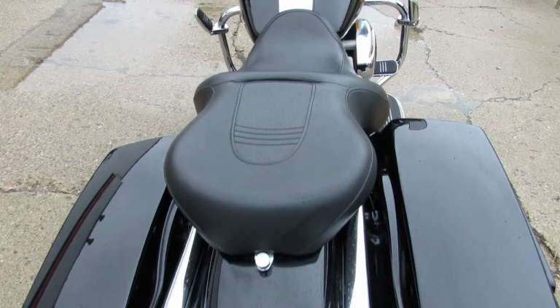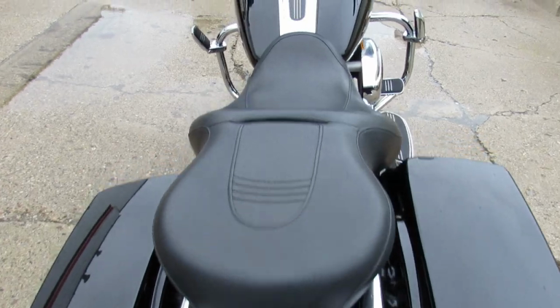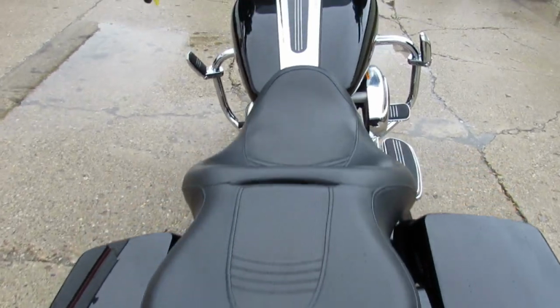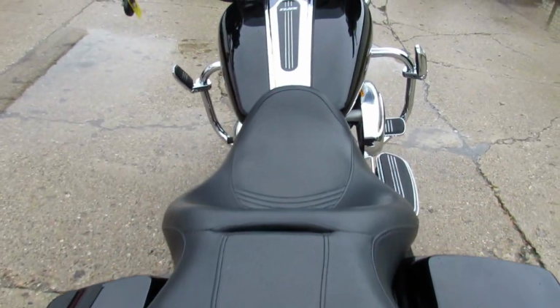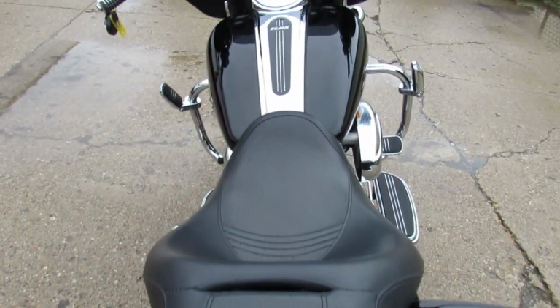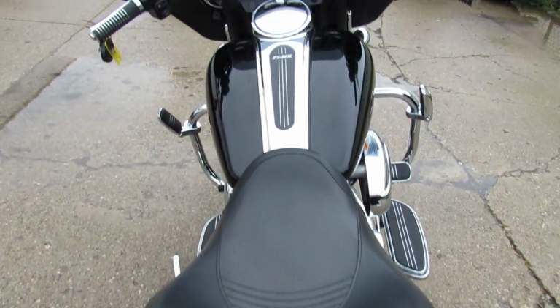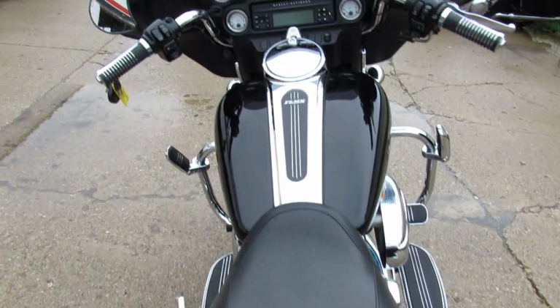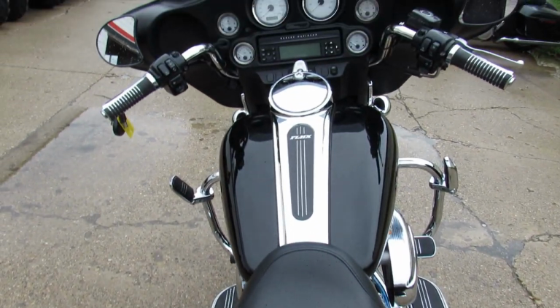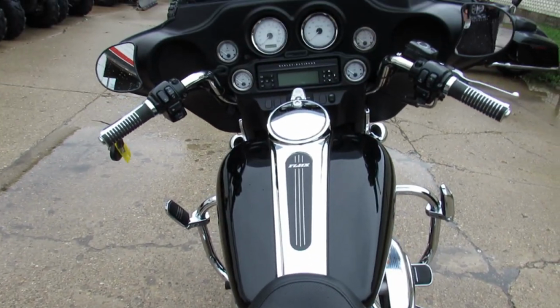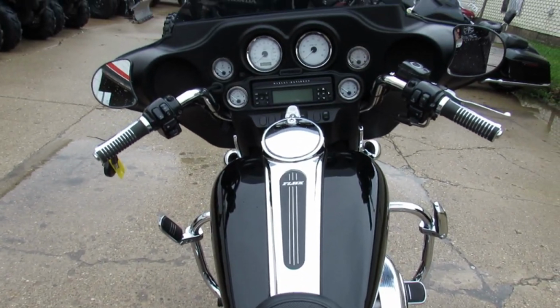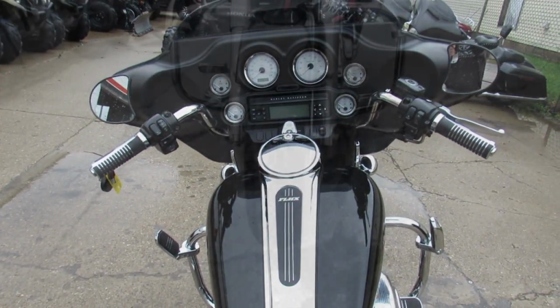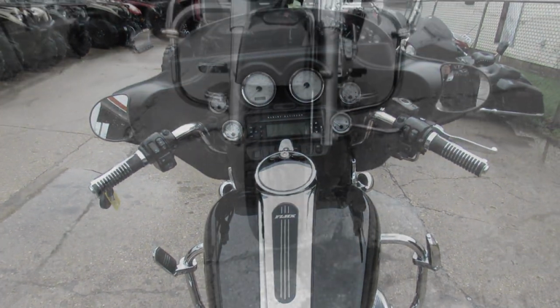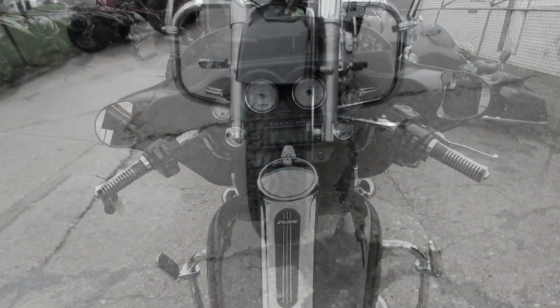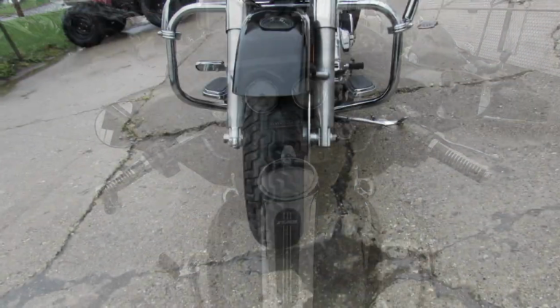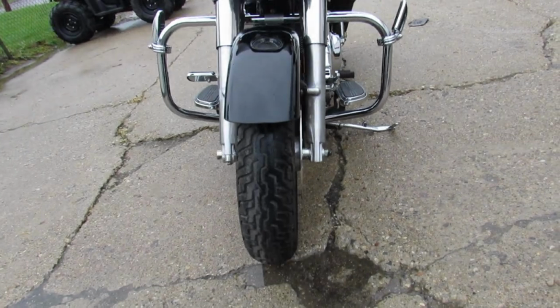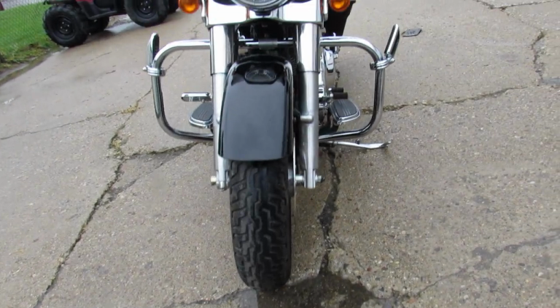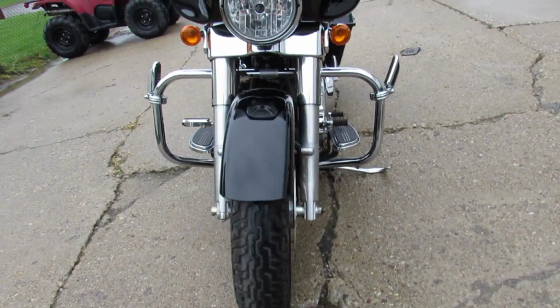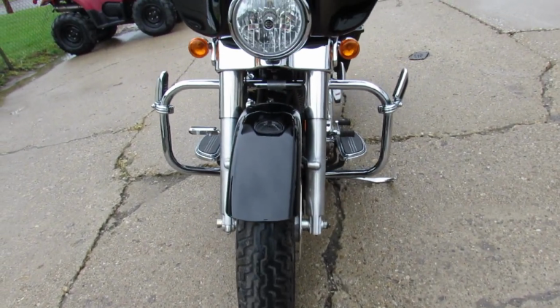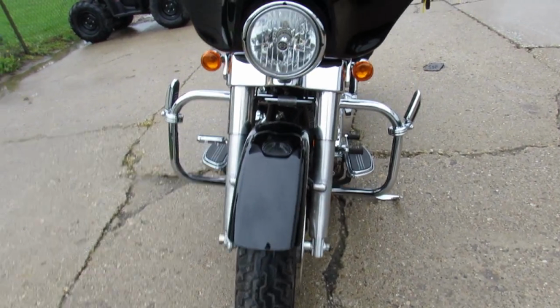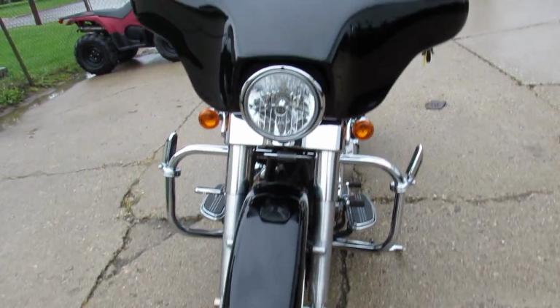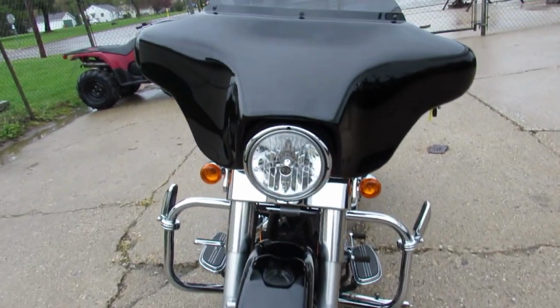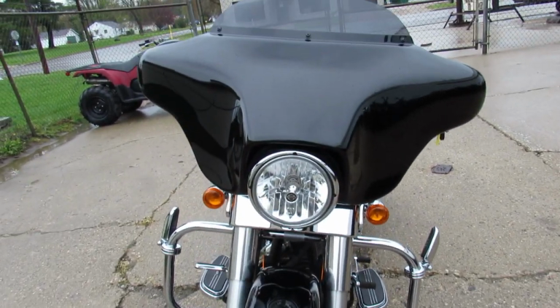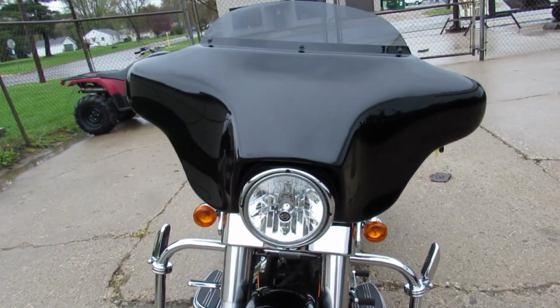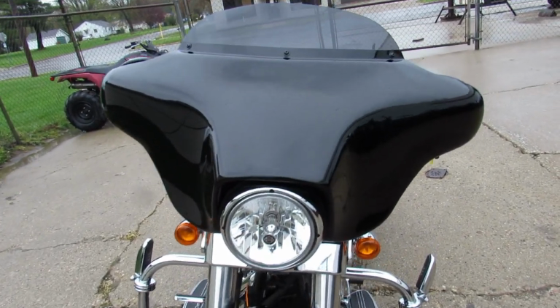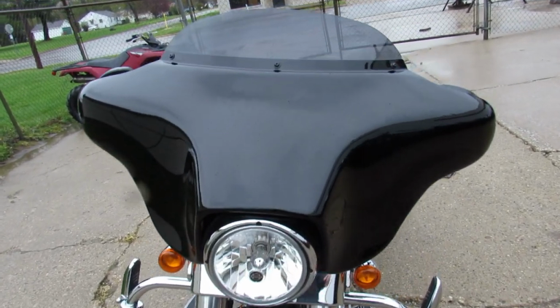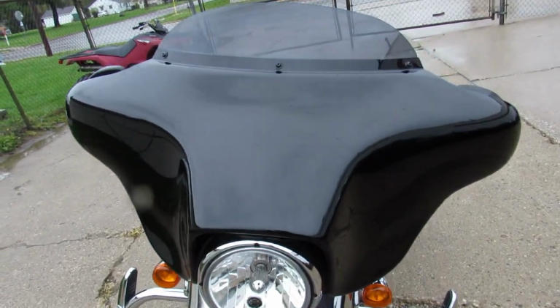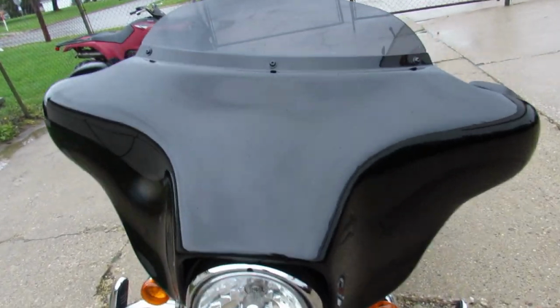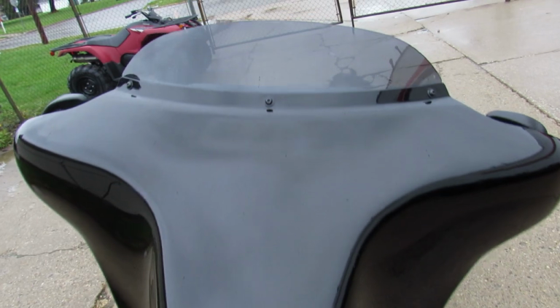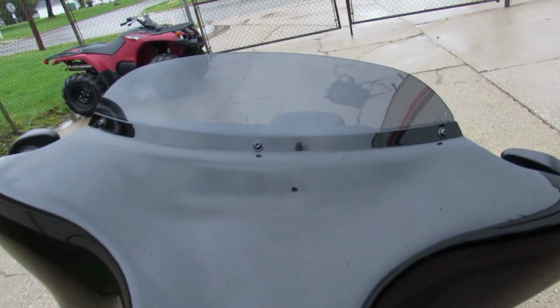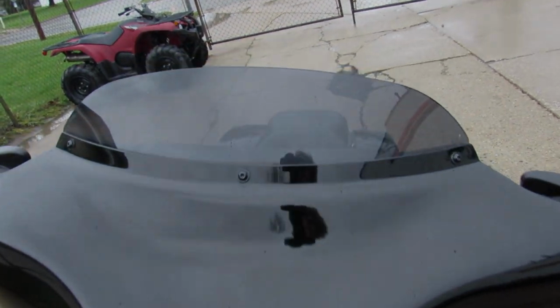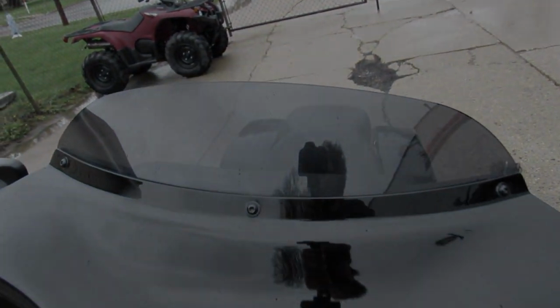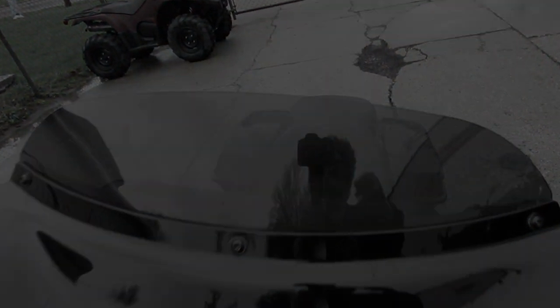This is a senior citizen owned, traded. He traded this thing, got a trike. One owner, 17,467 miles. Give us a call, we'll get it done, 810-648-9500.